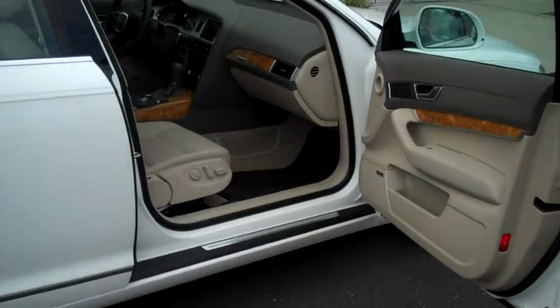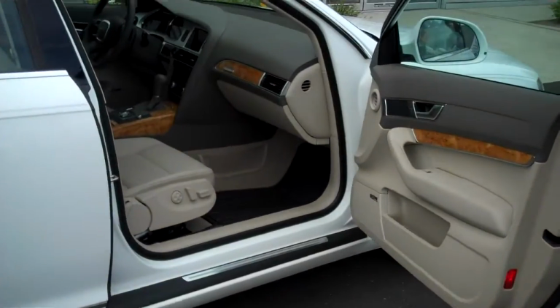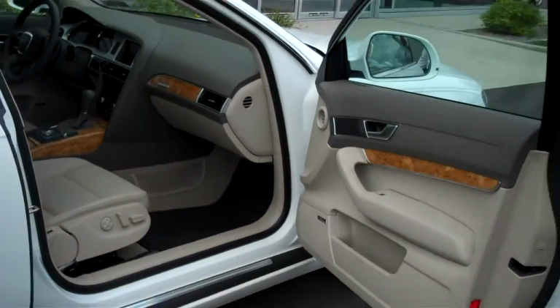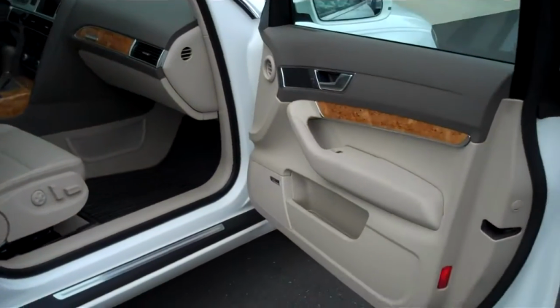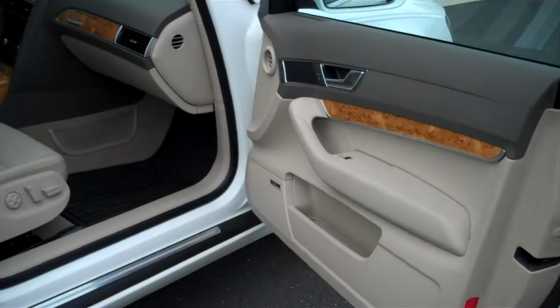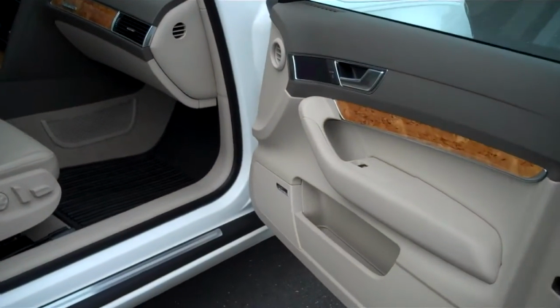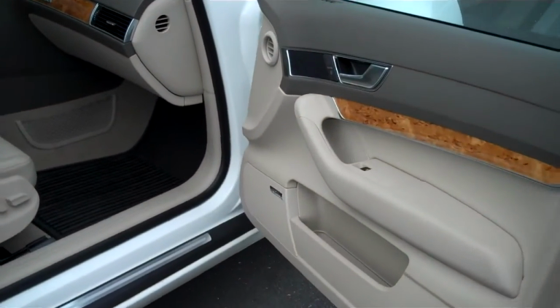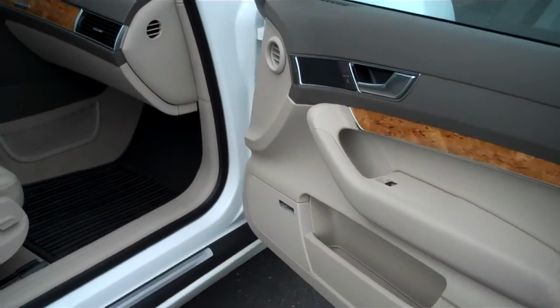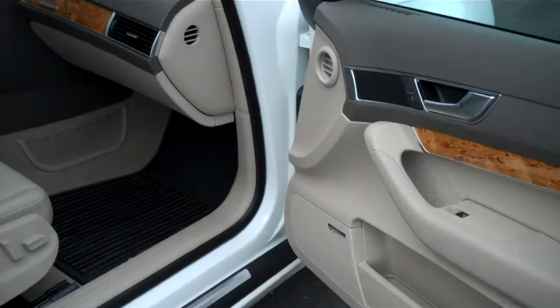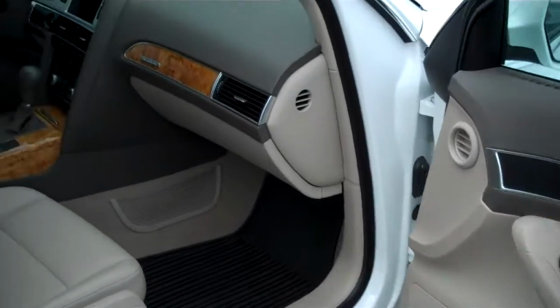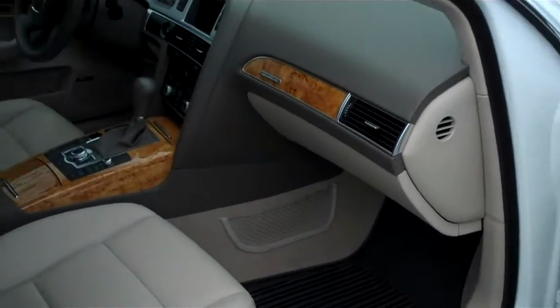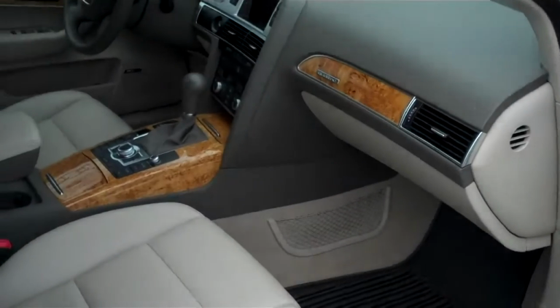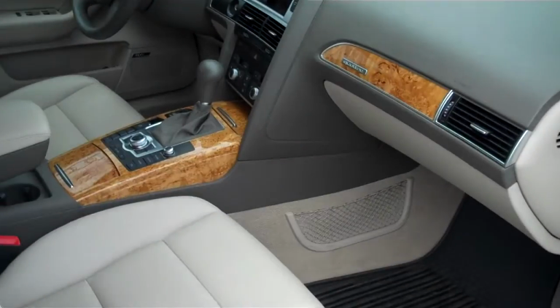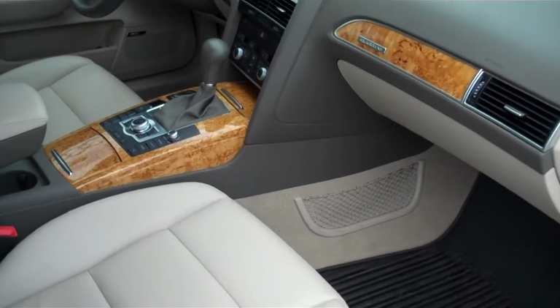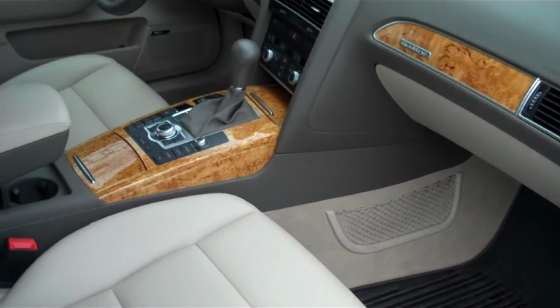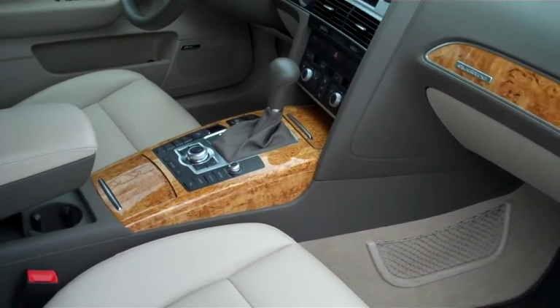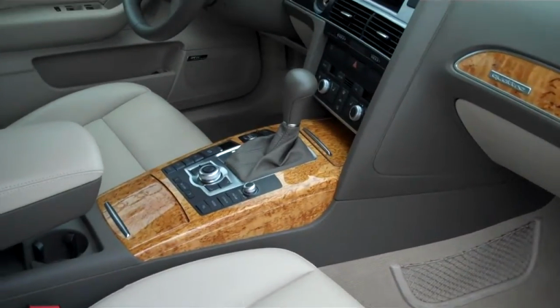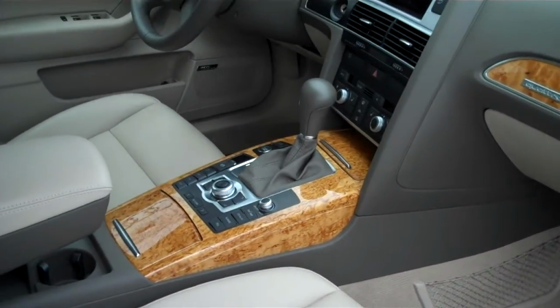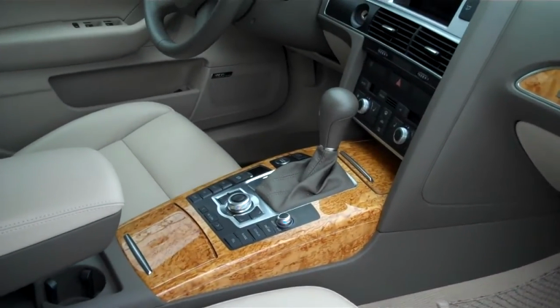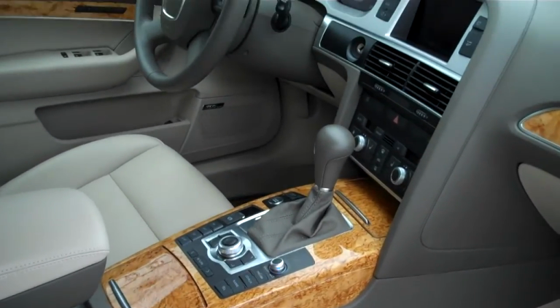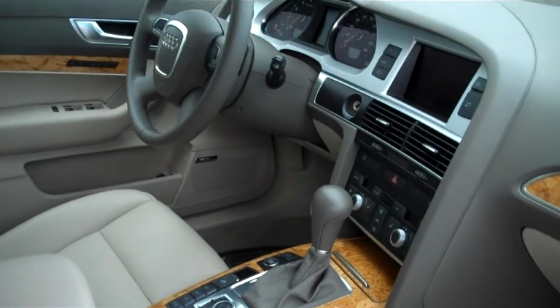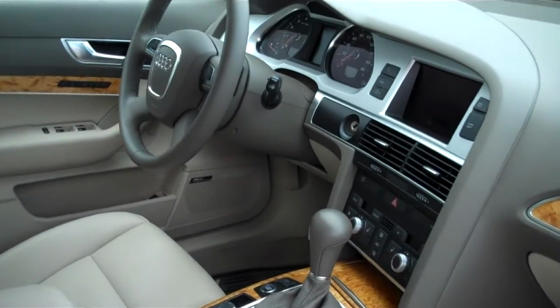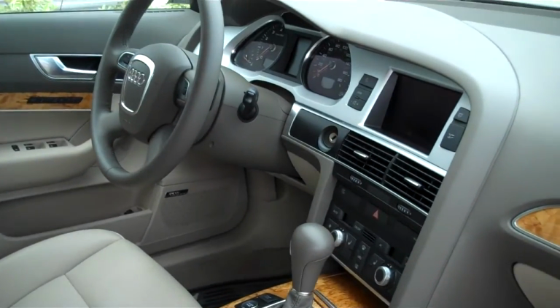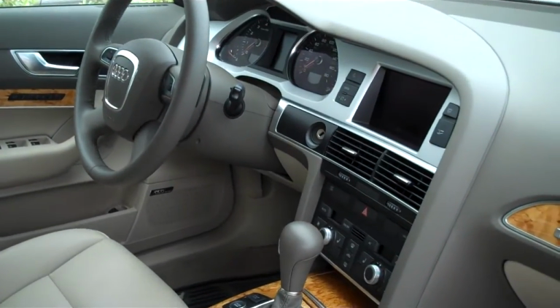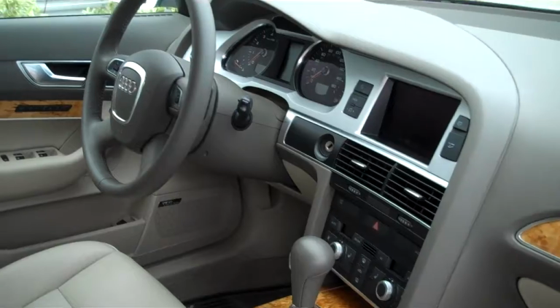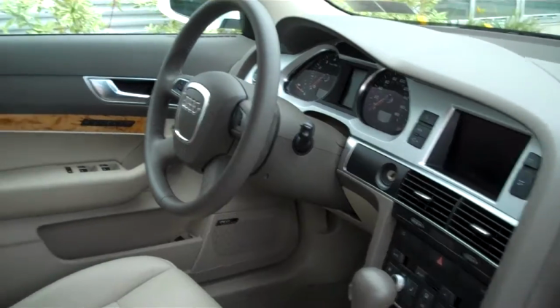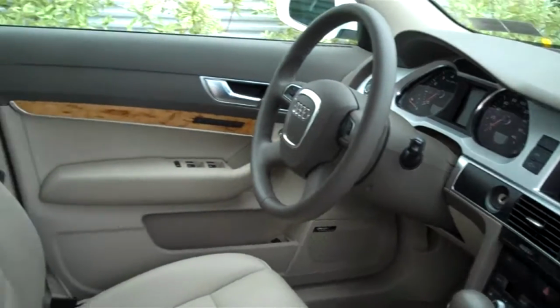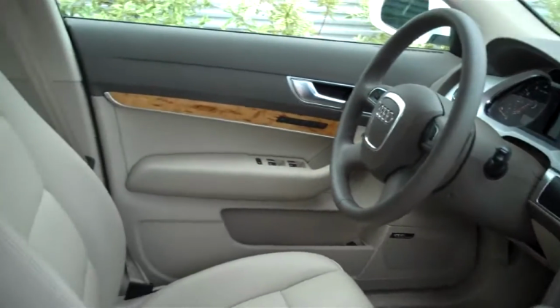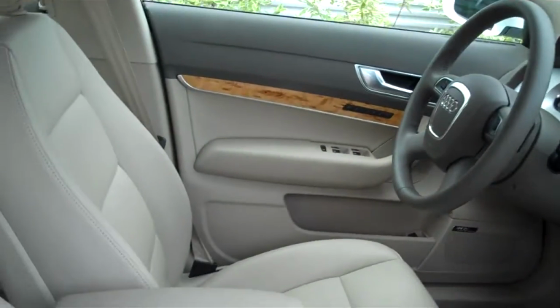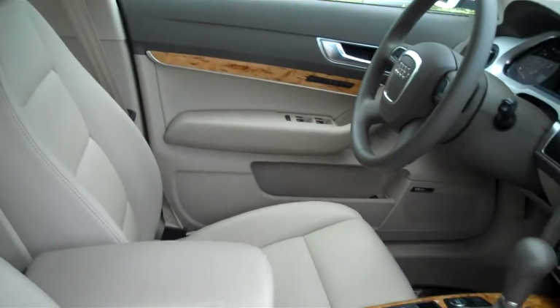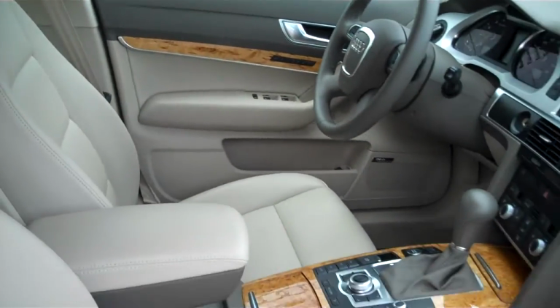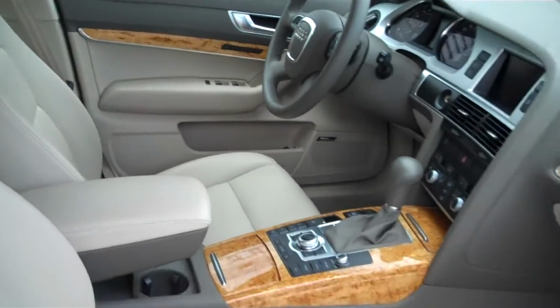Chrome trim and the pinstriping, nice light beige interior with the wood trim as well. That's the navigation, push button start, memory seats — completely loaded.